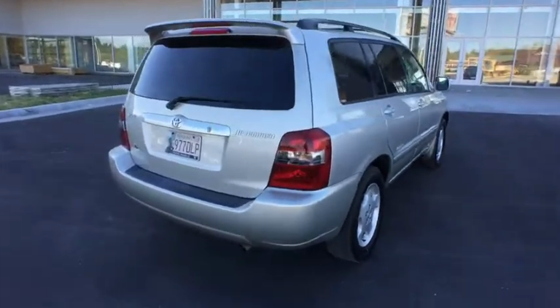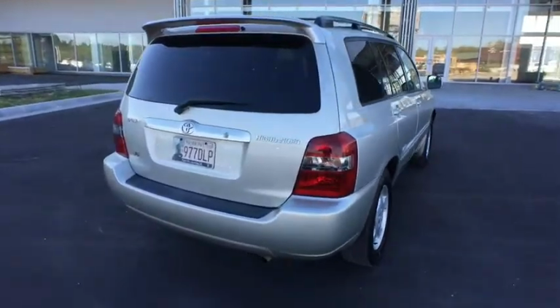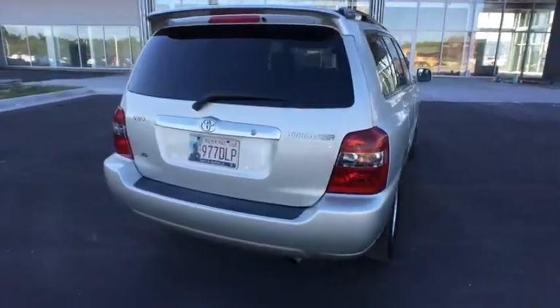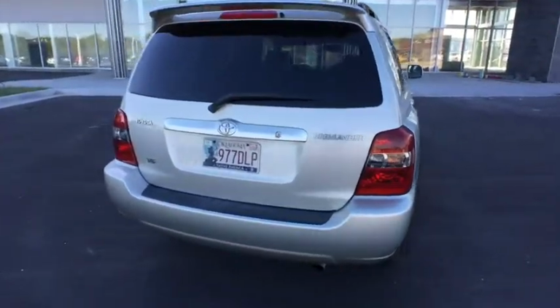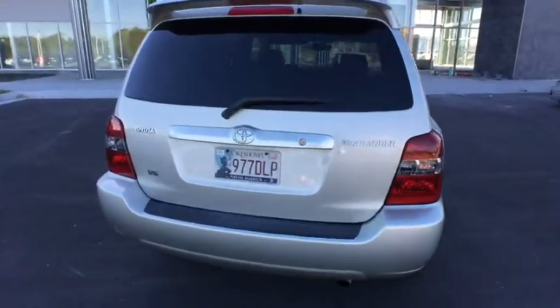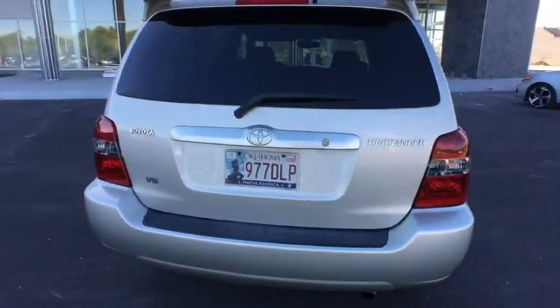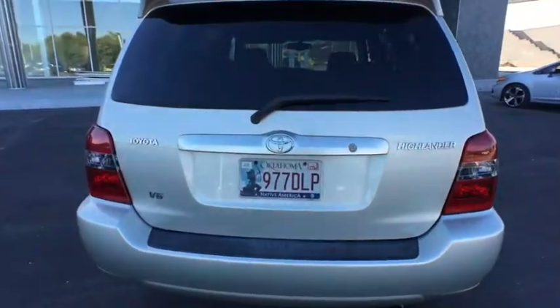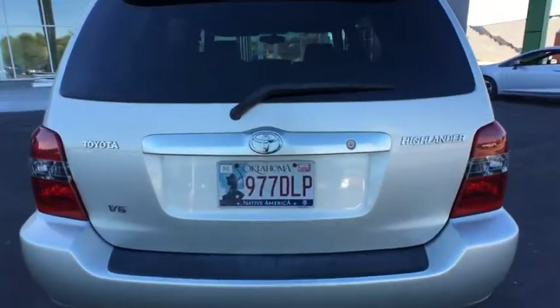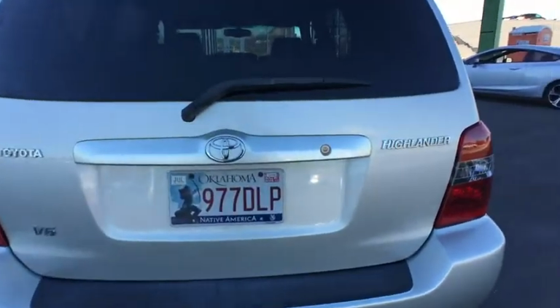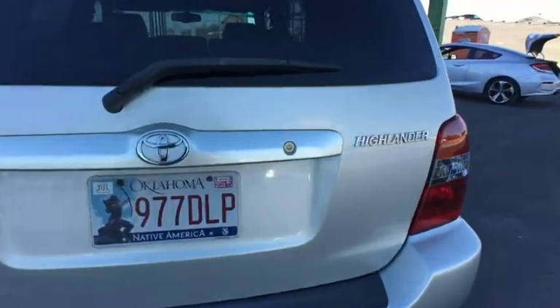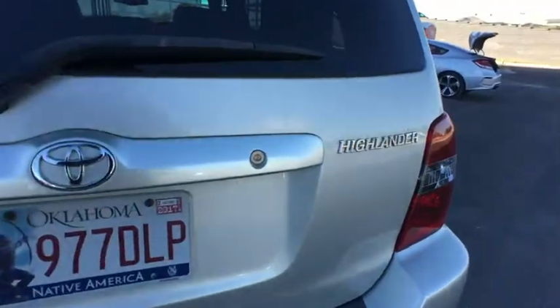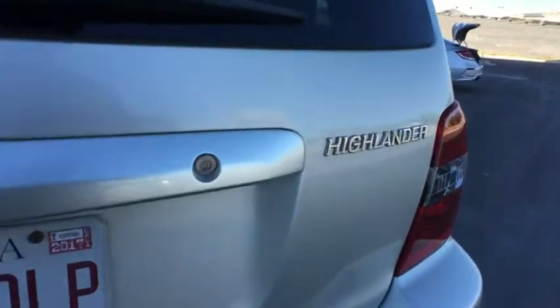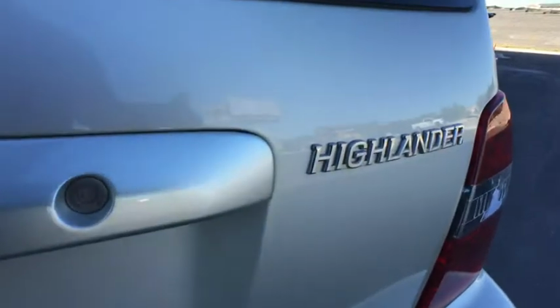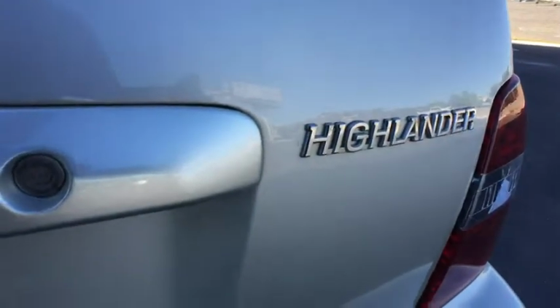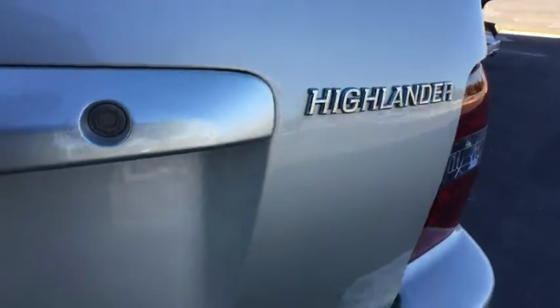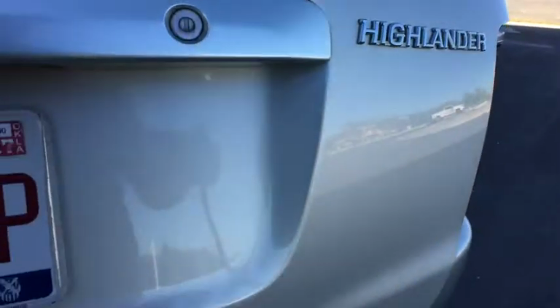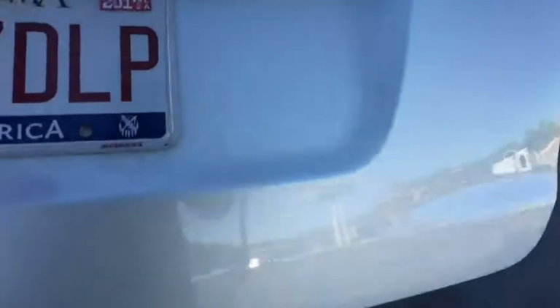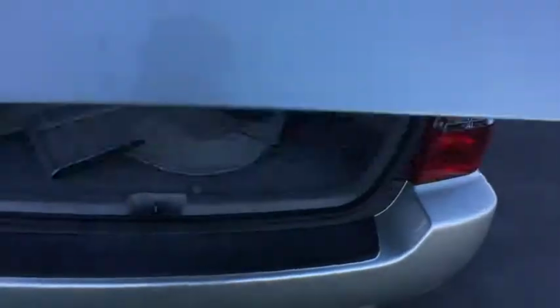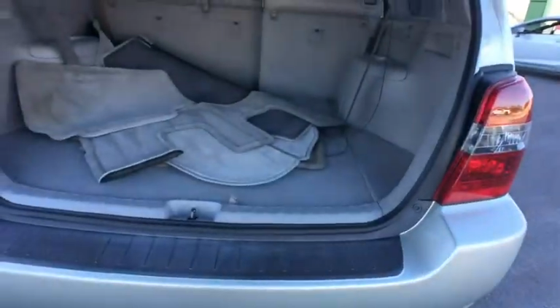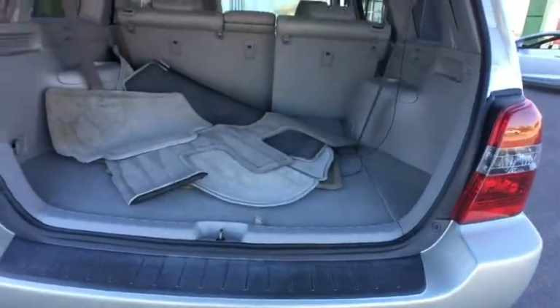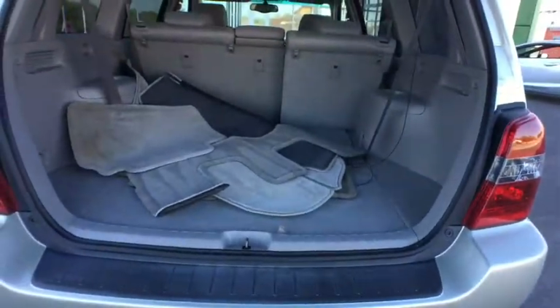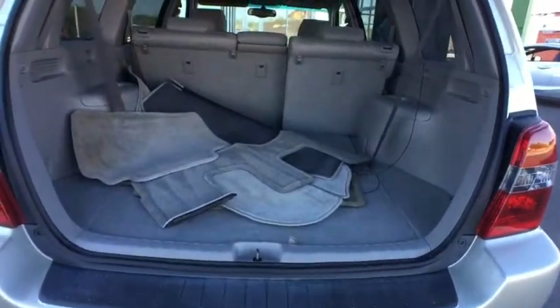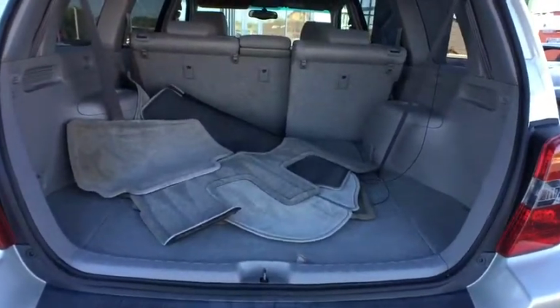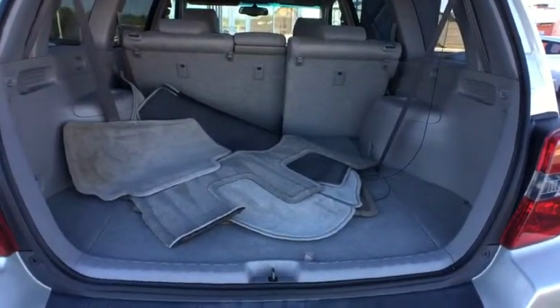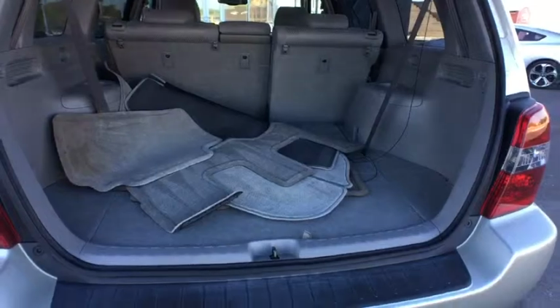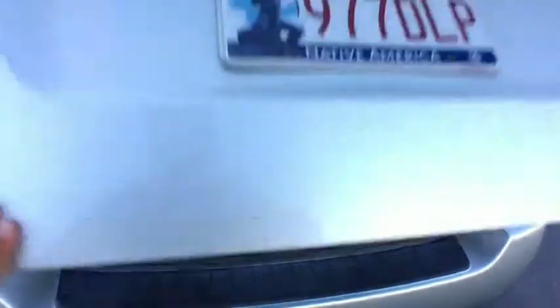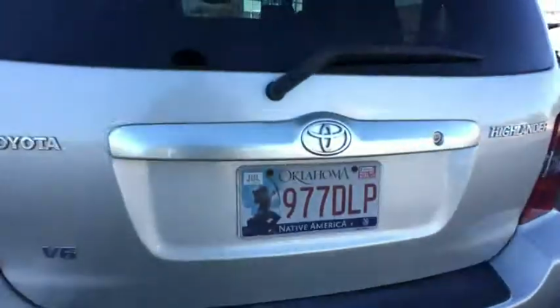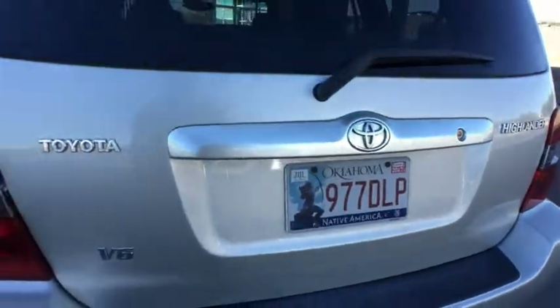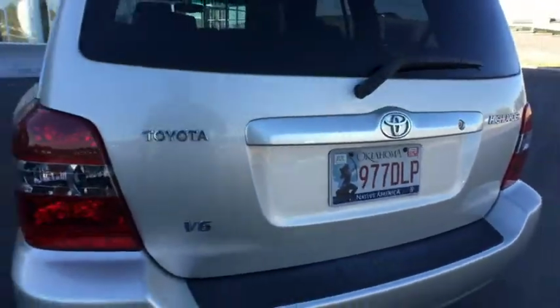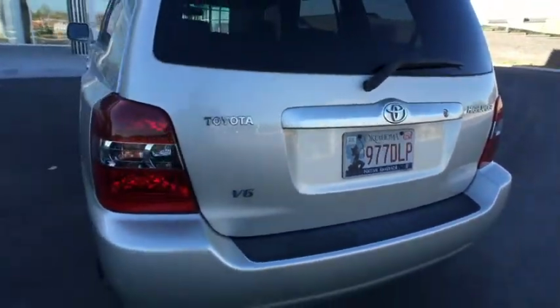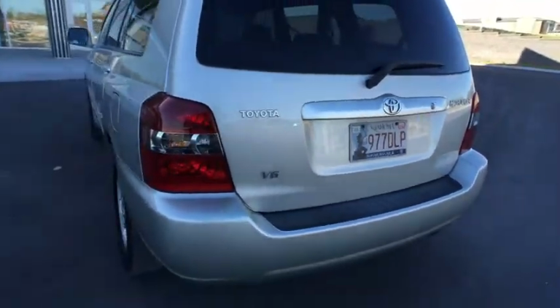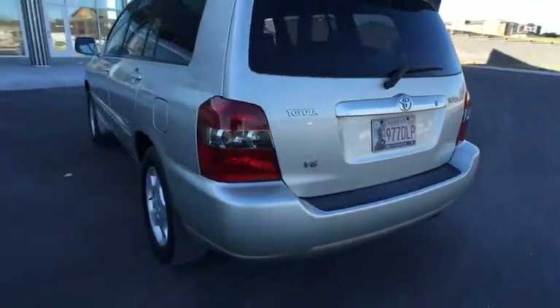Here are some of this vehicle's great options: anti-lock braking system, keyless entry, steering wheel audio controls, power passenger seats, traction control, stability control, leather-wrapped steering wheel, power steering.